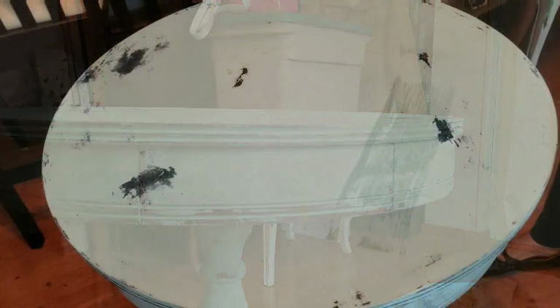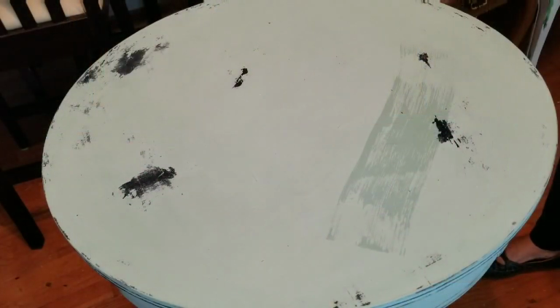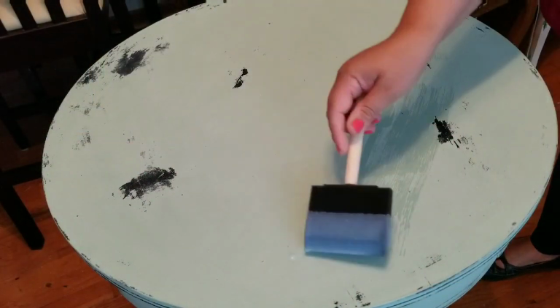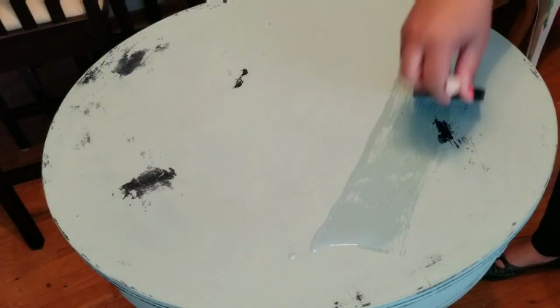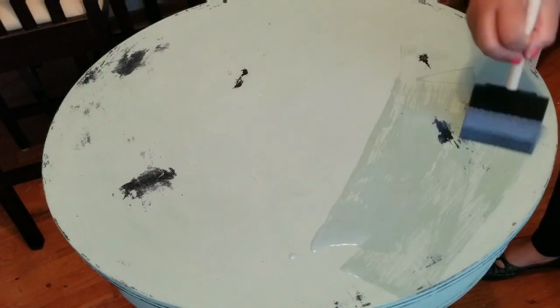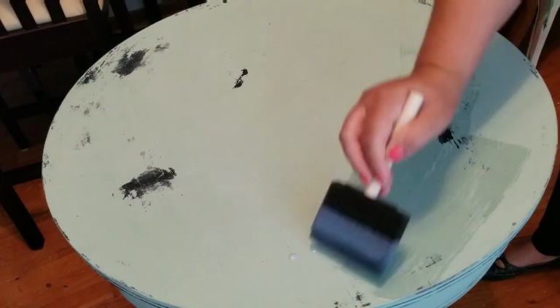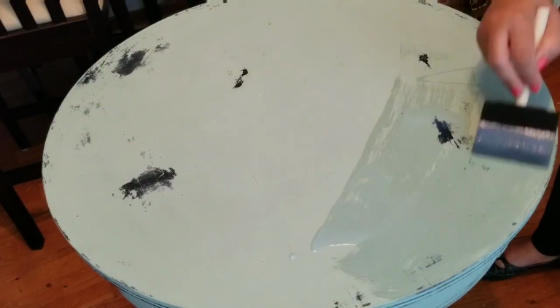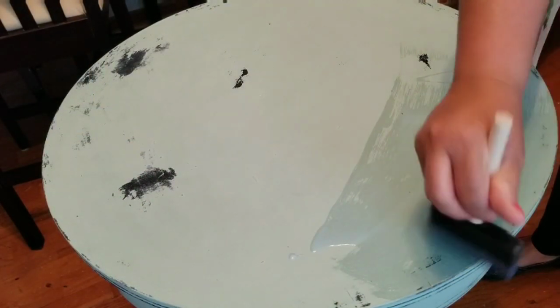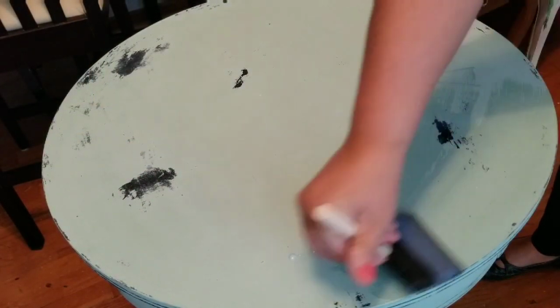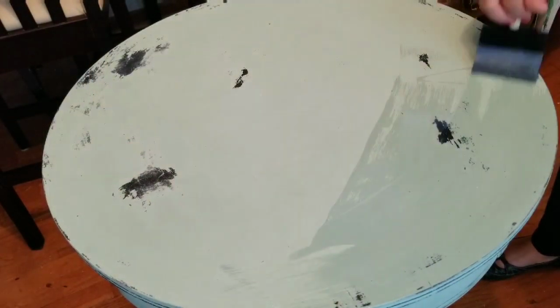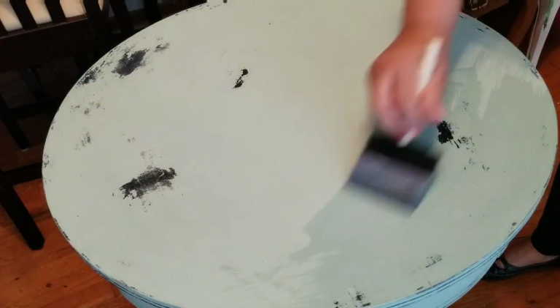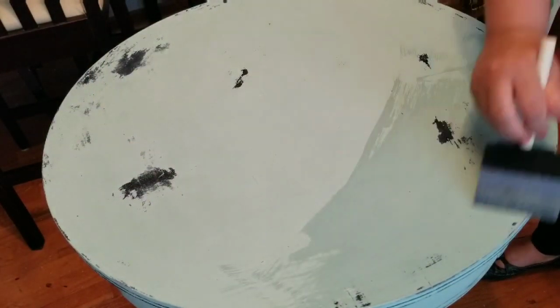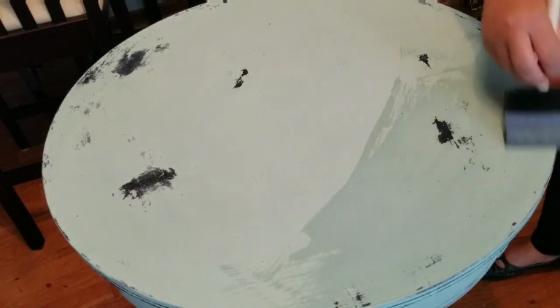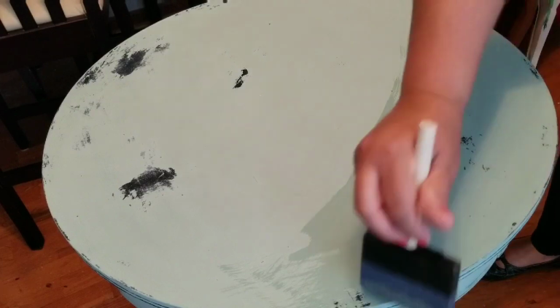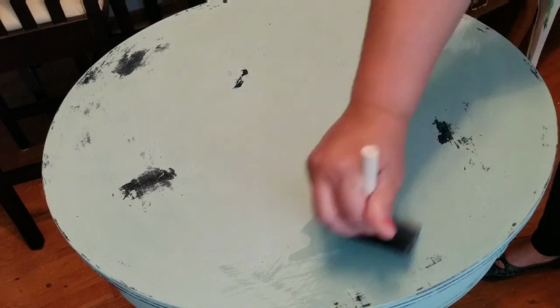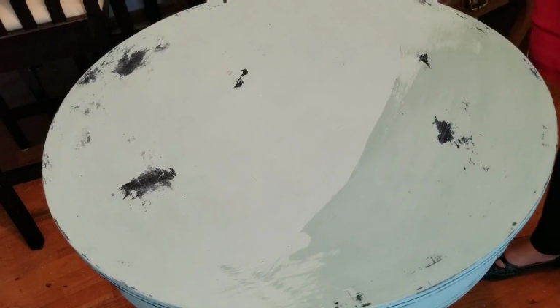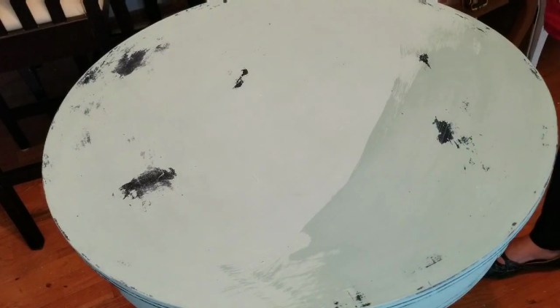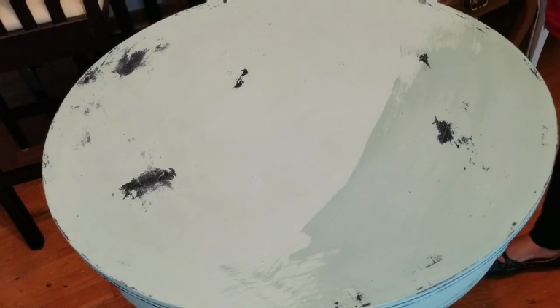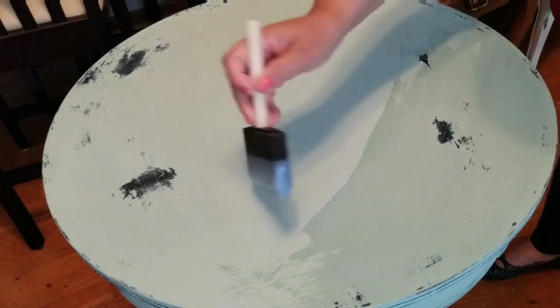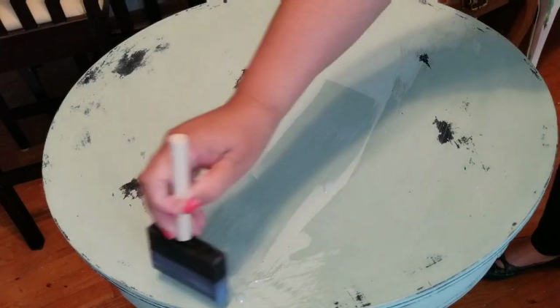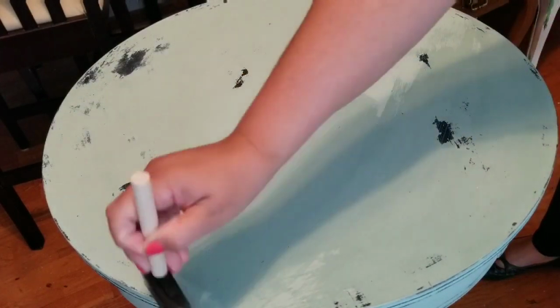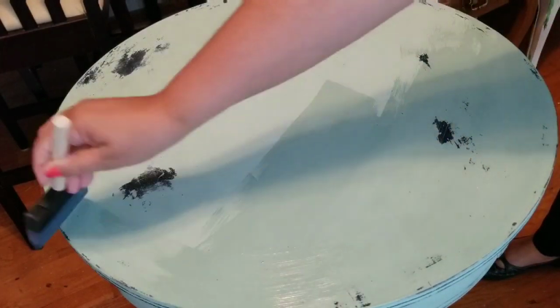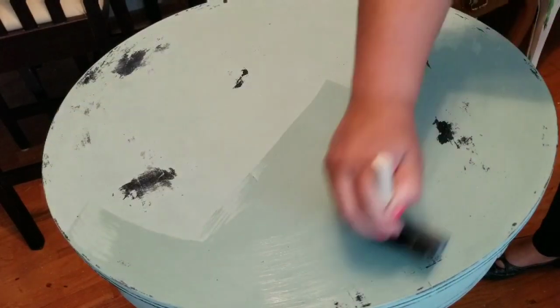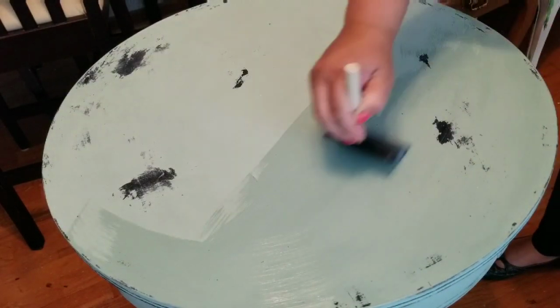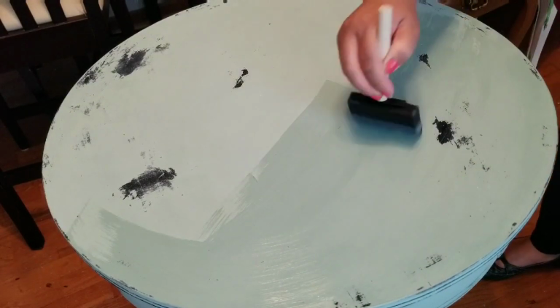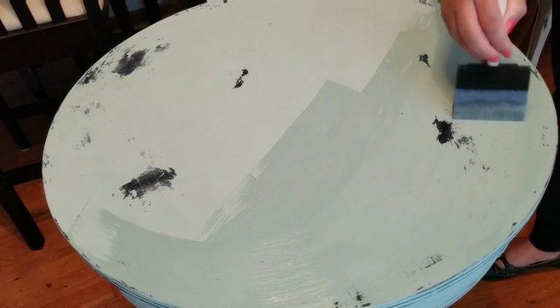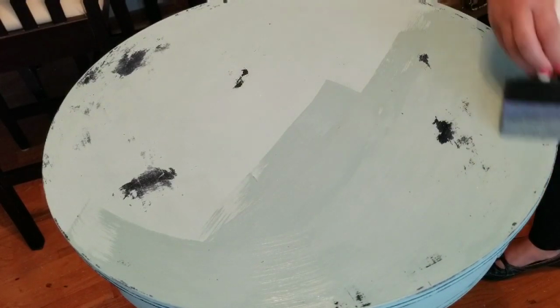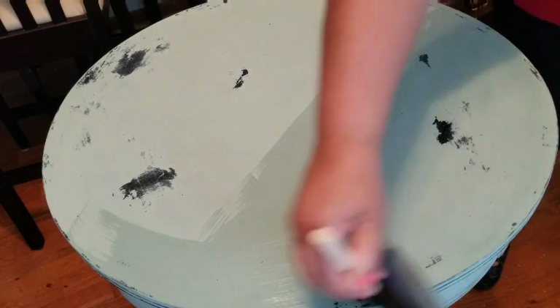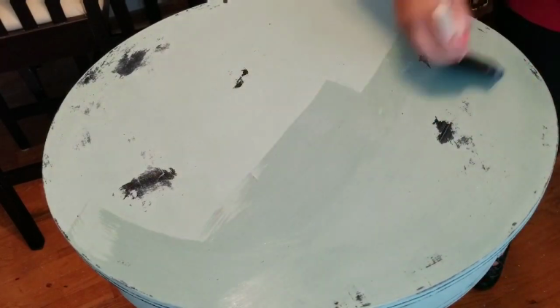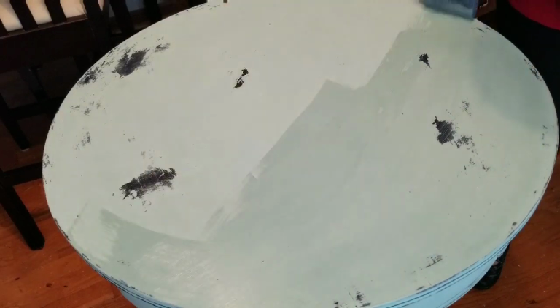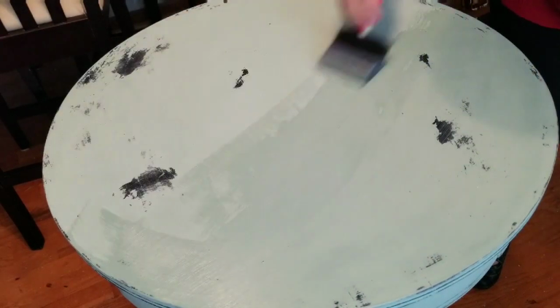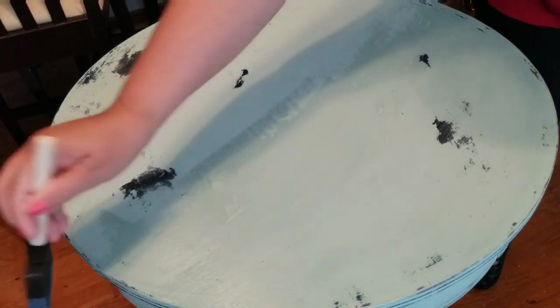I'm adding the first of three coats of polycrylic on the top of the table, and then on the rest of the table — the base and the legs — I added two coats.